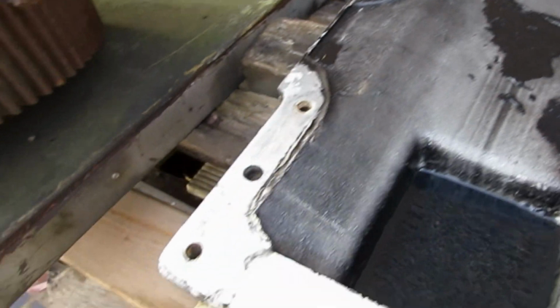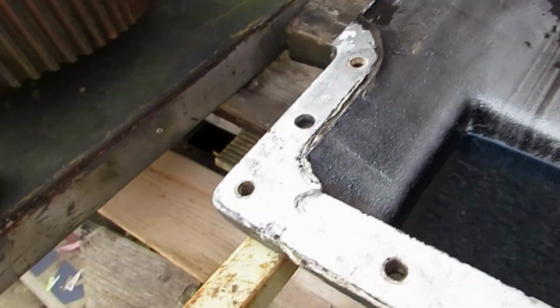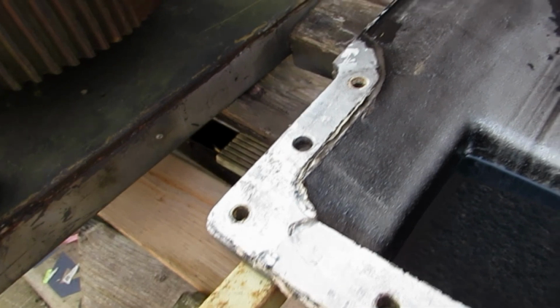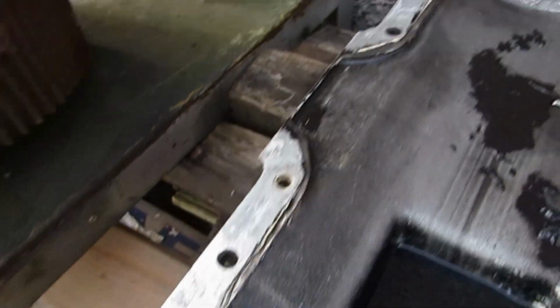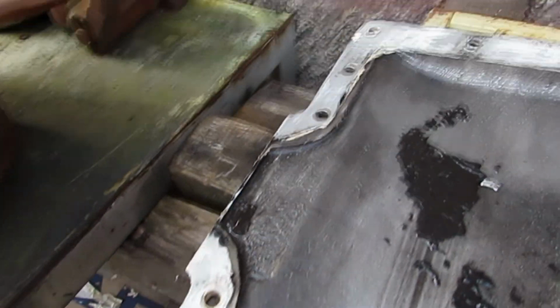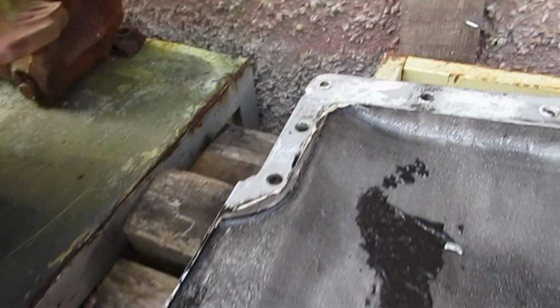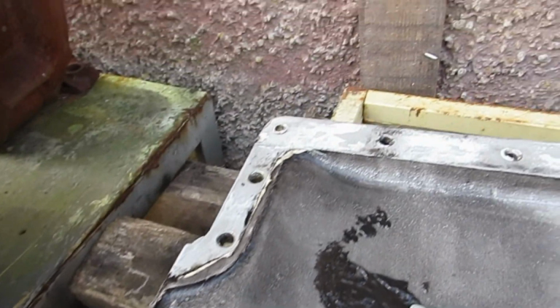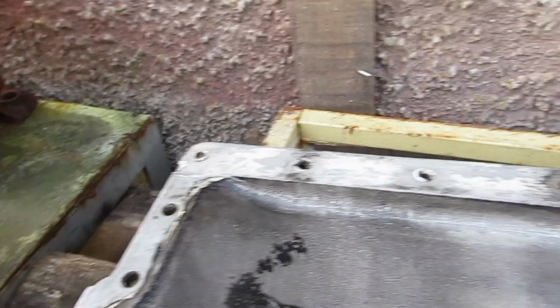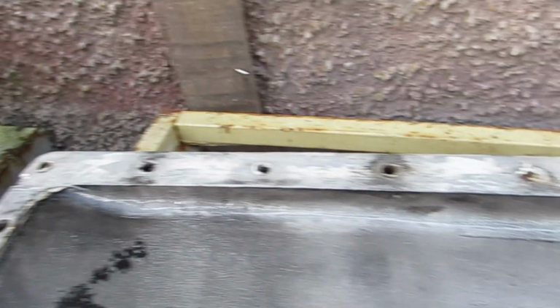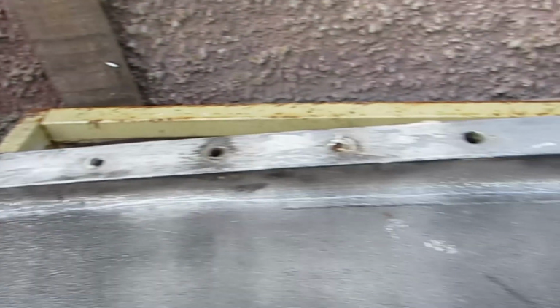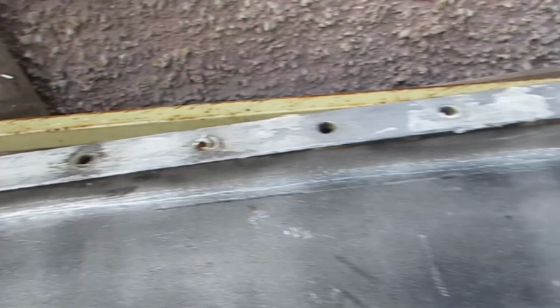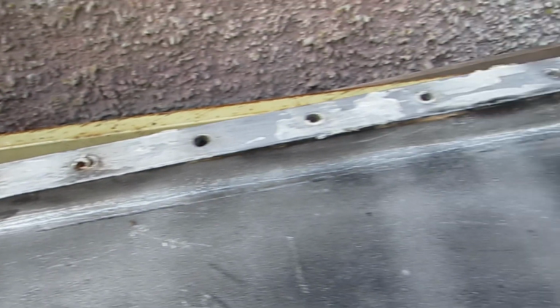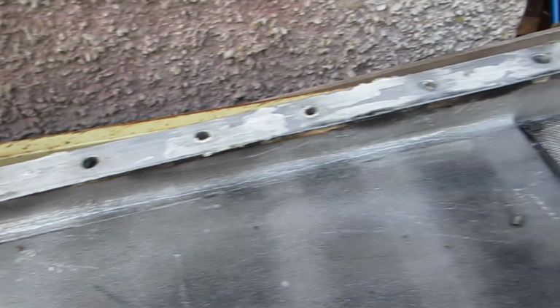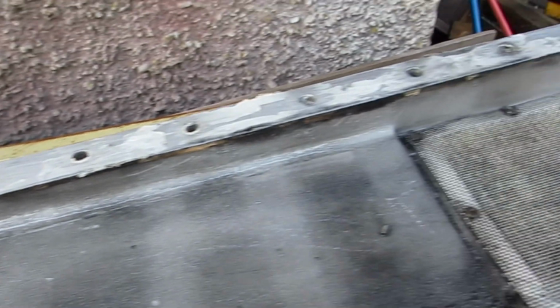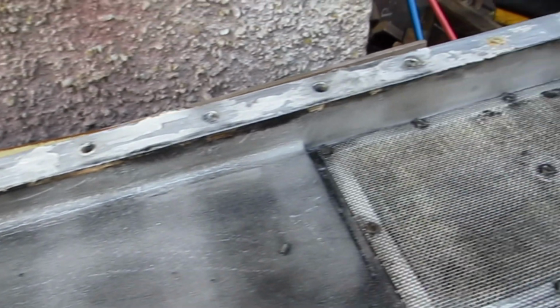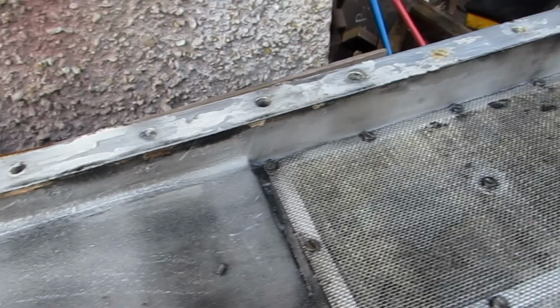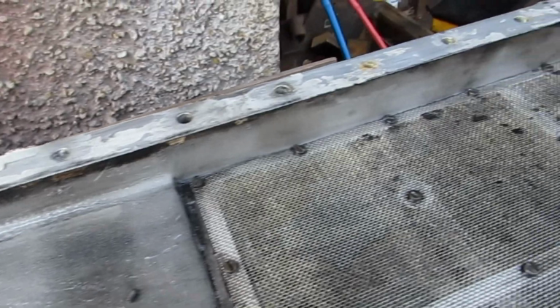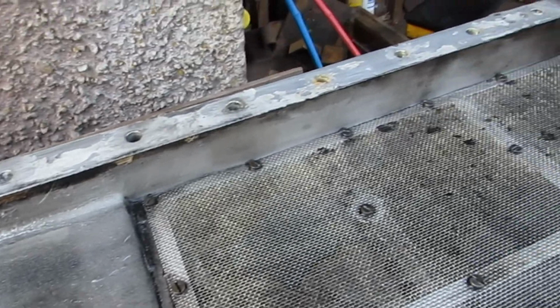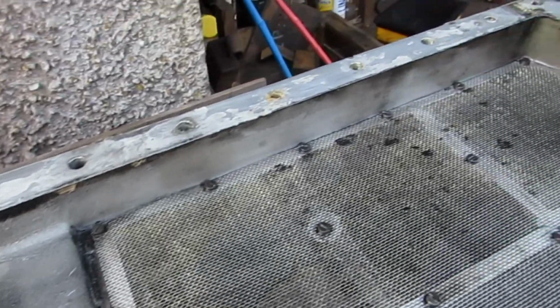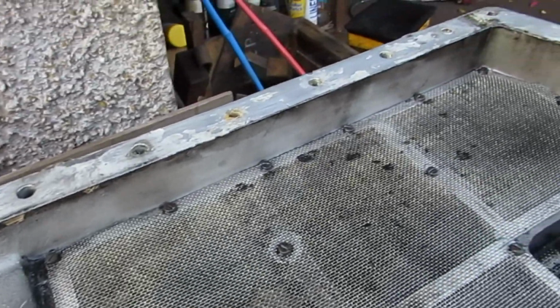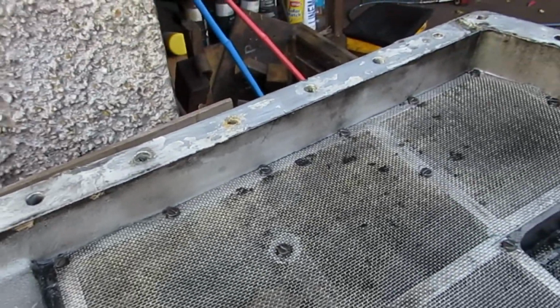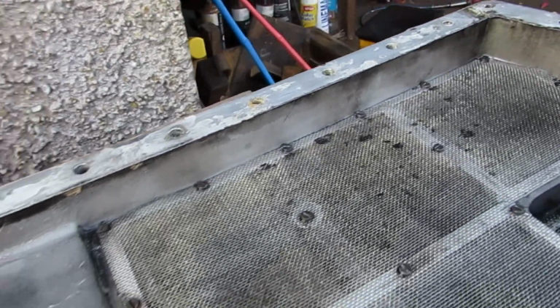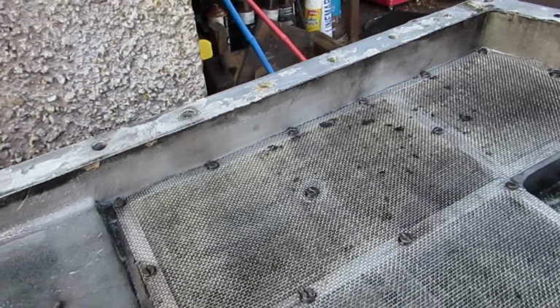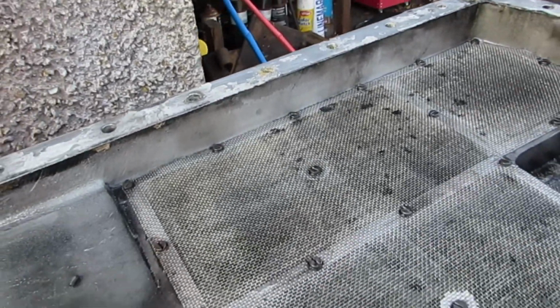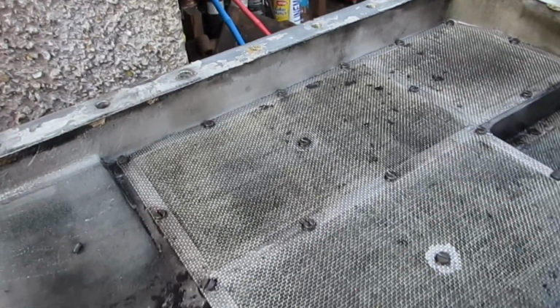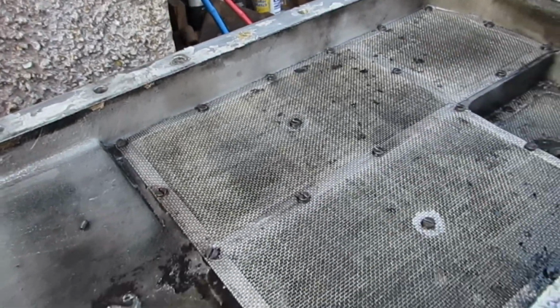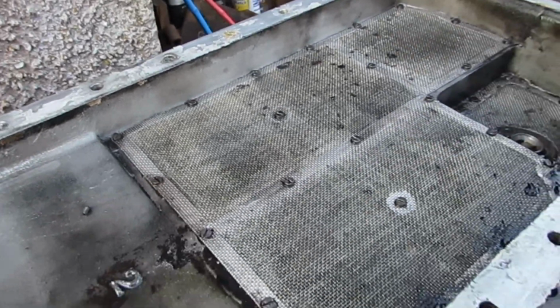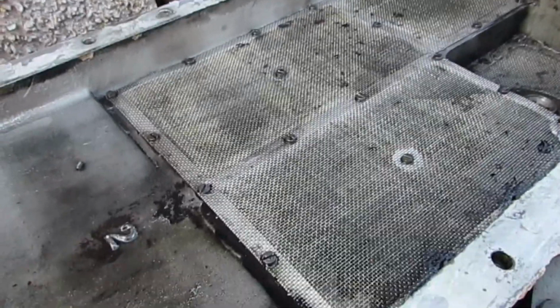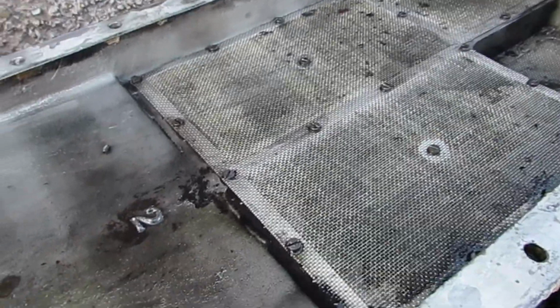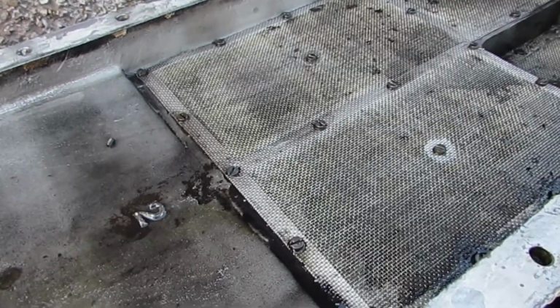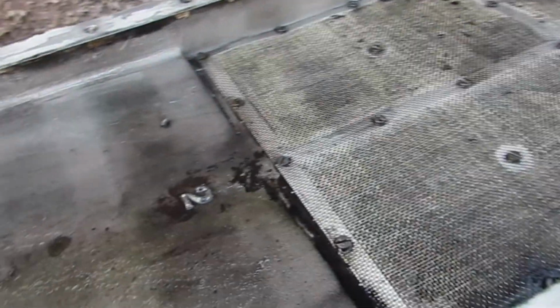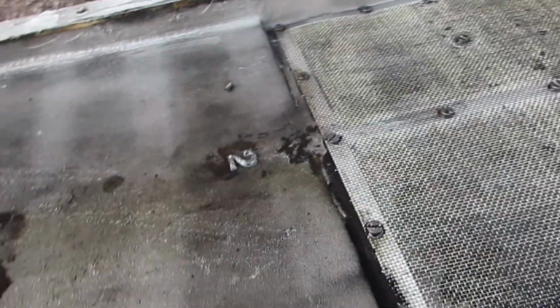You'll understand that I had to undo all these bolts here to get the sump off. Really quite a job — quite a boring job, but it has to be done. As I said, I'm really very optimistic about this.